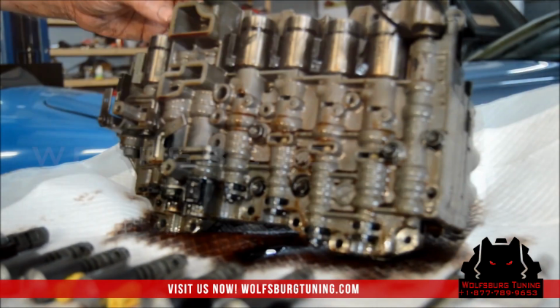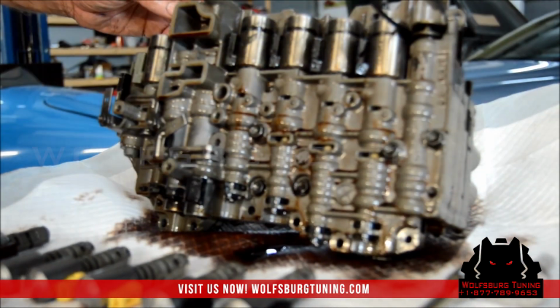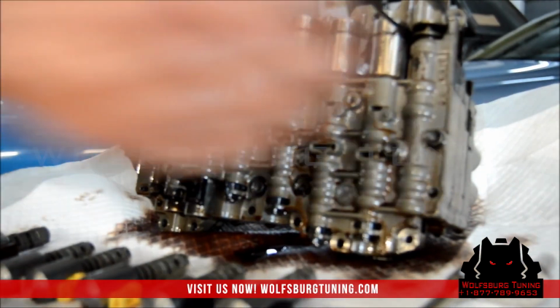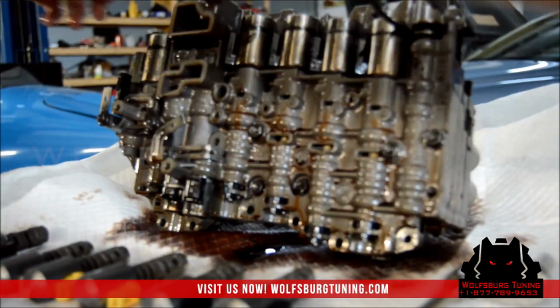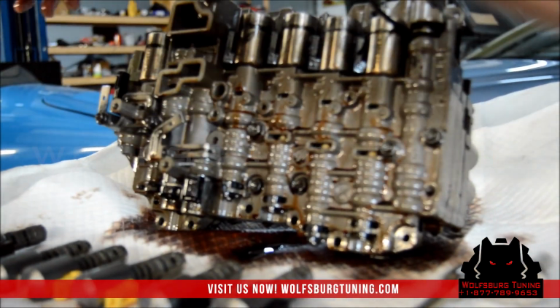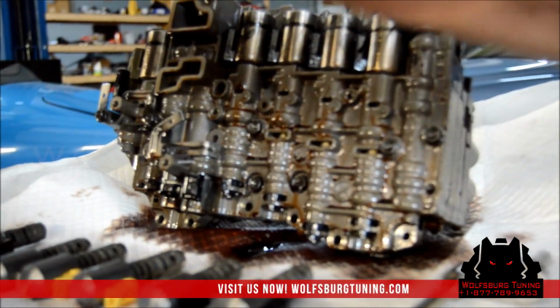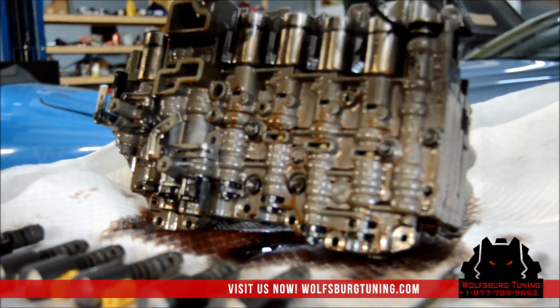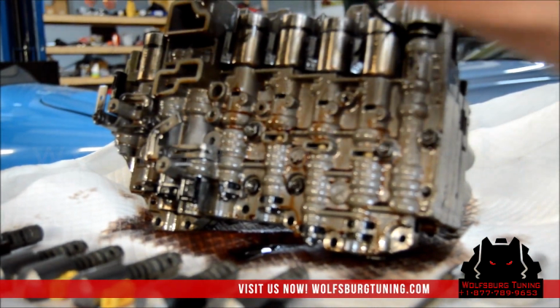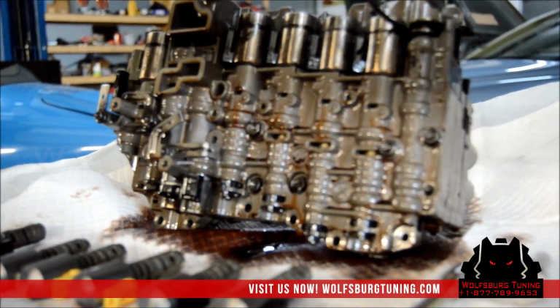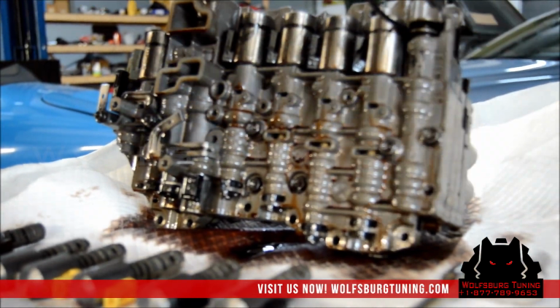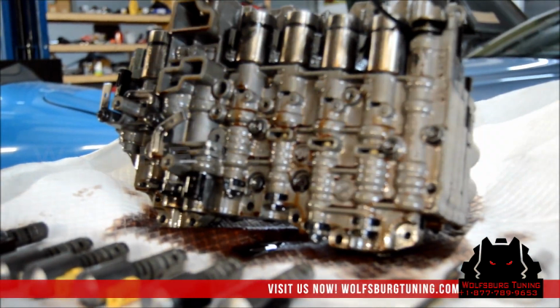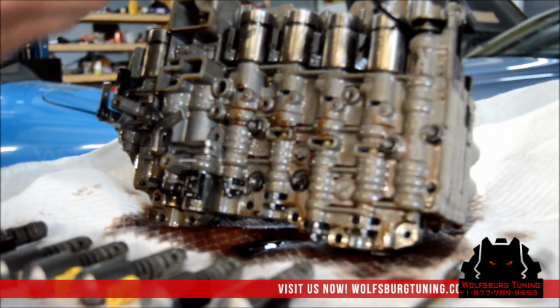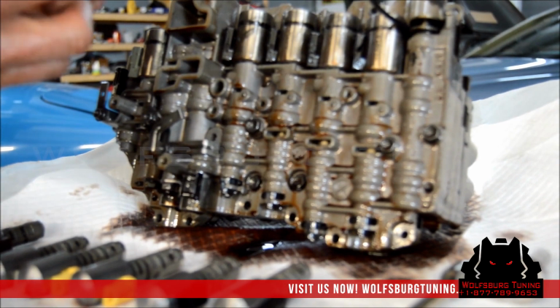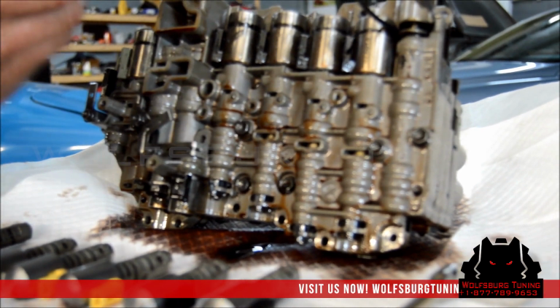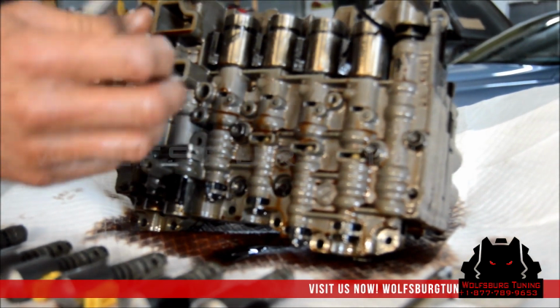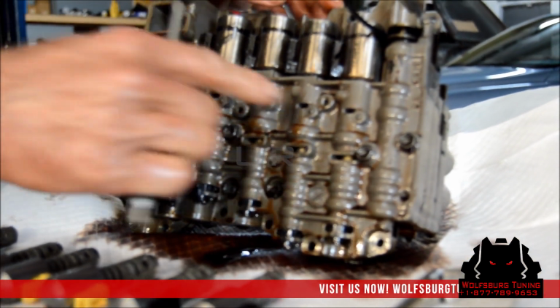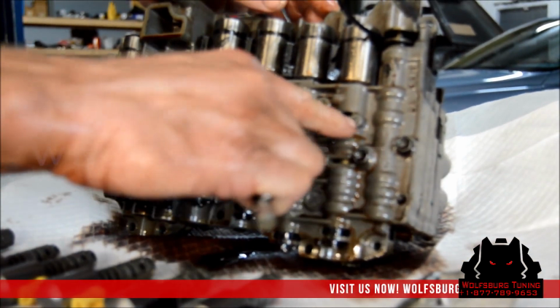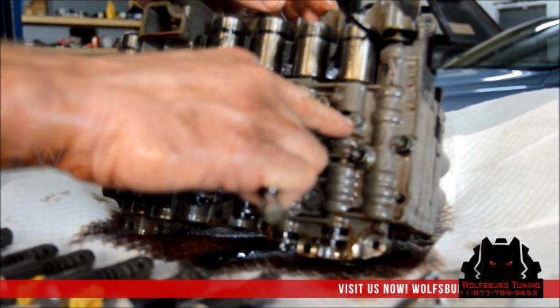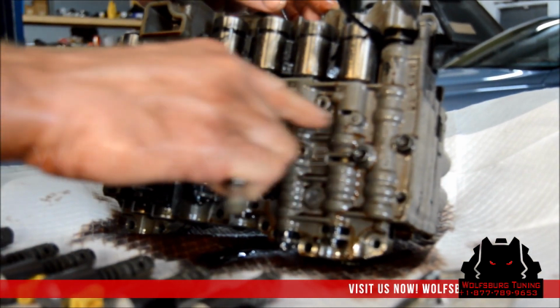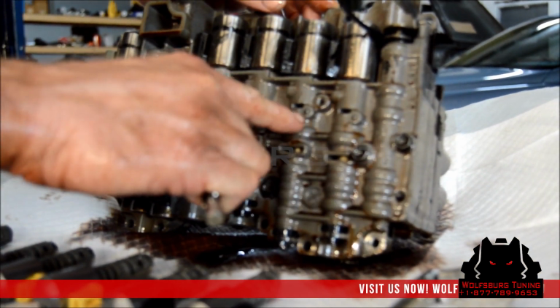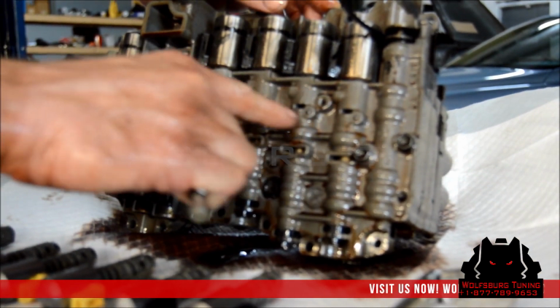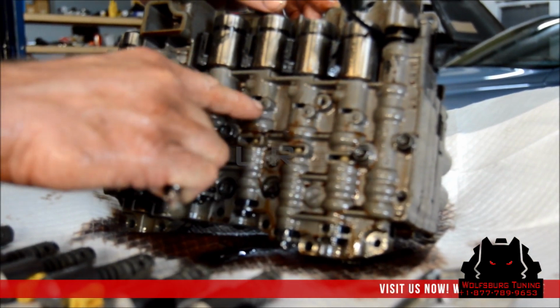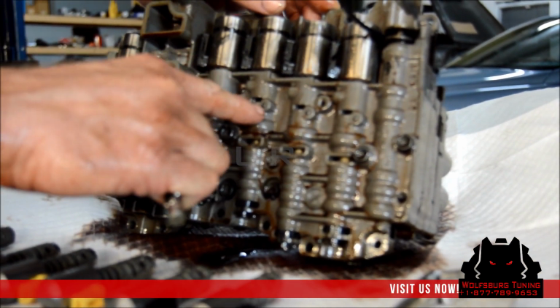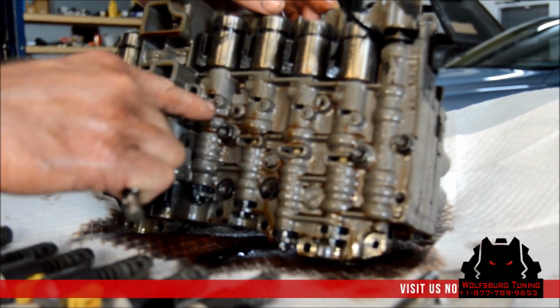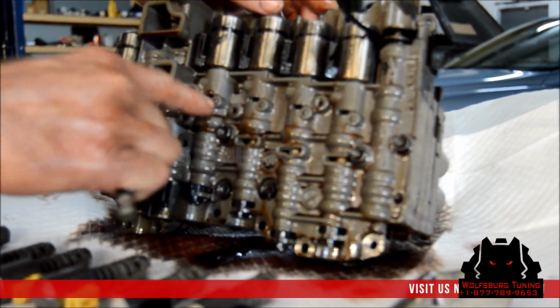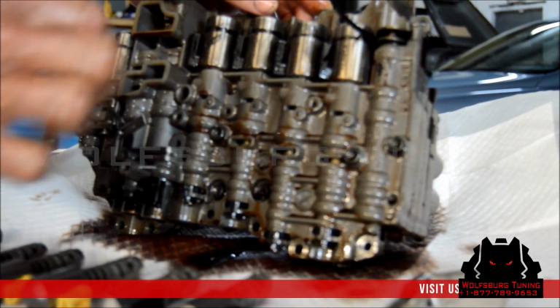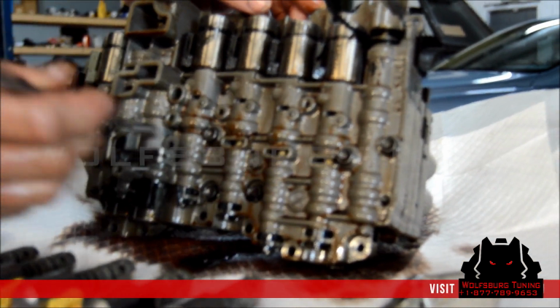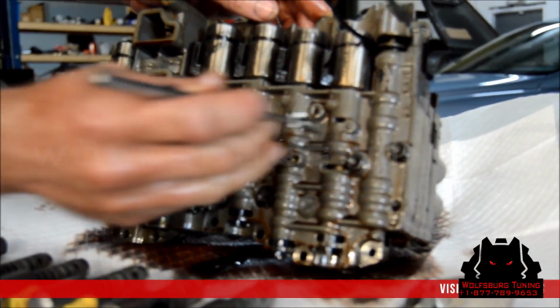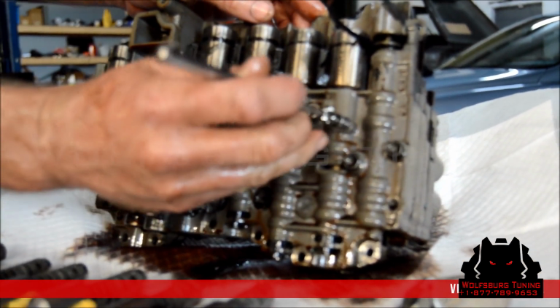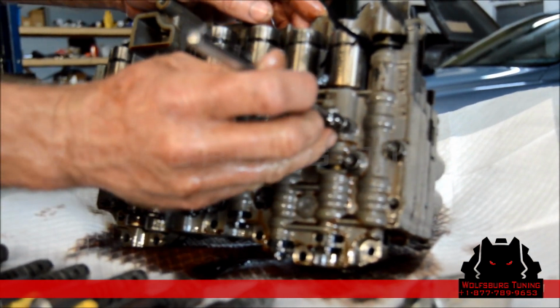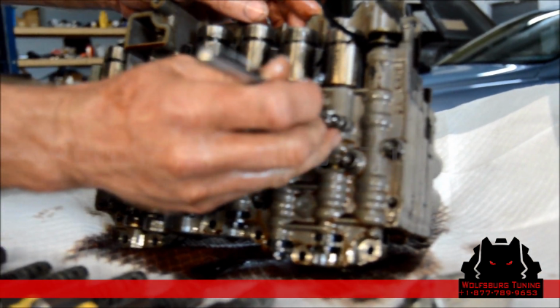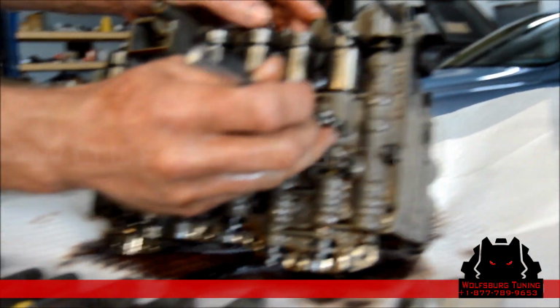You're going to want to grab a magnet to retrieve the pins that hold the solenoids in. Each one of those pins holds a solenoid in place.